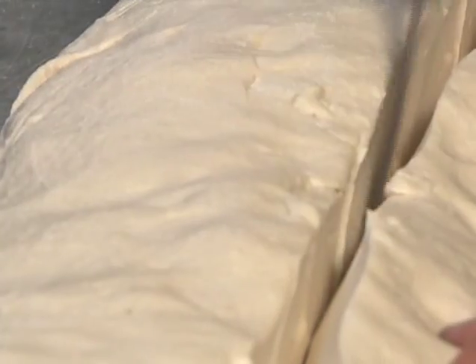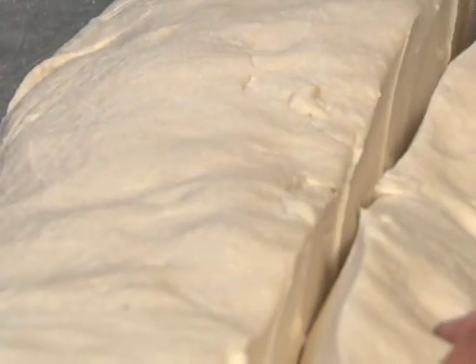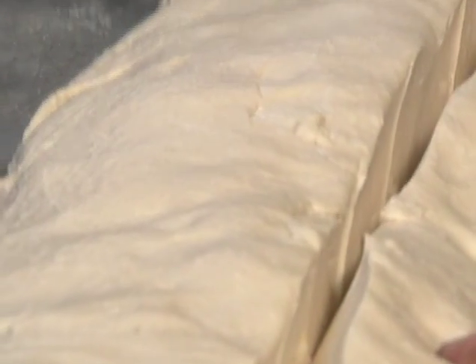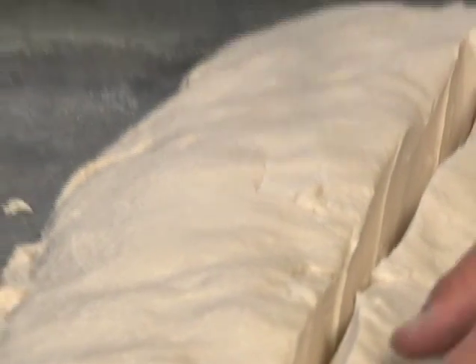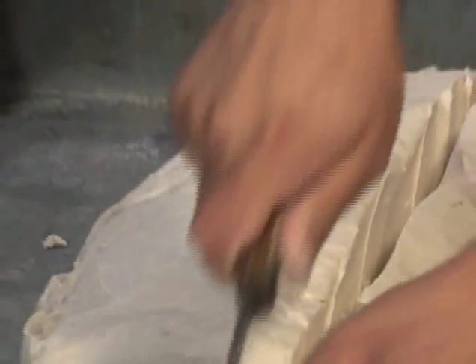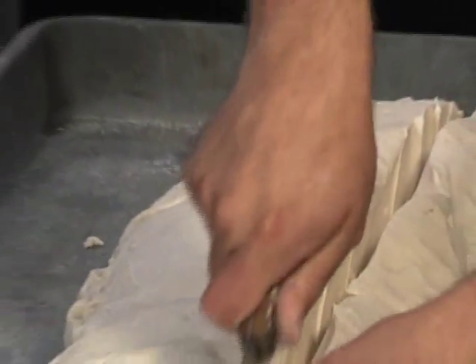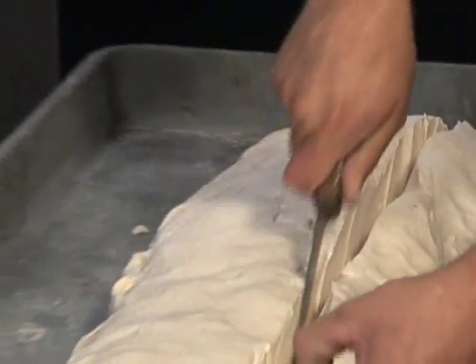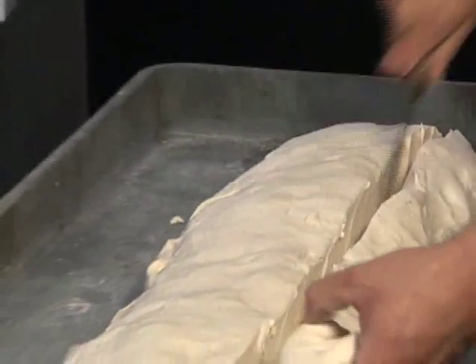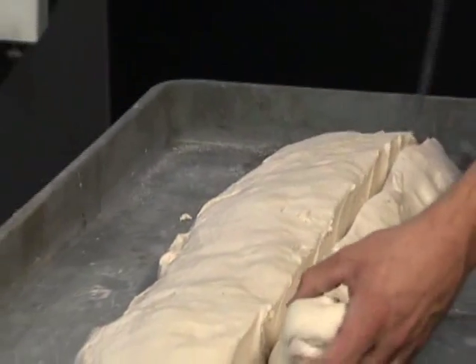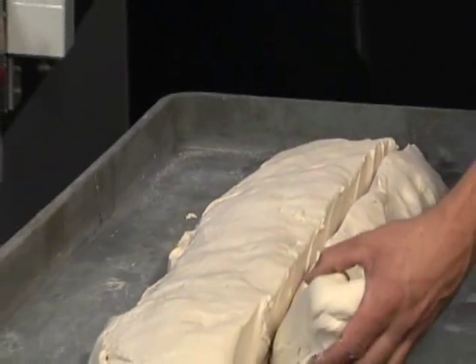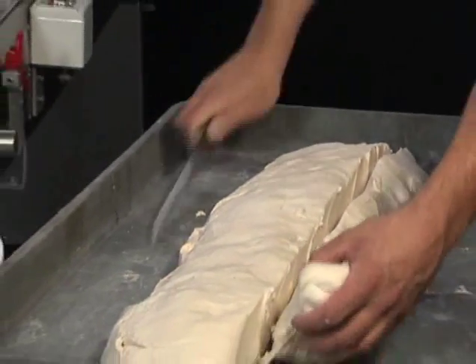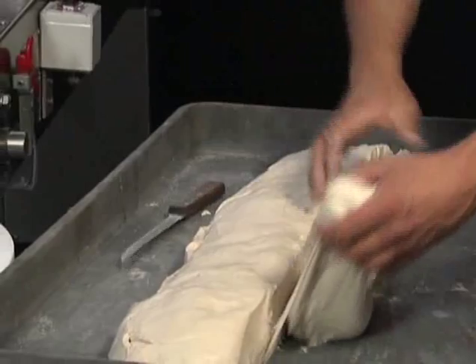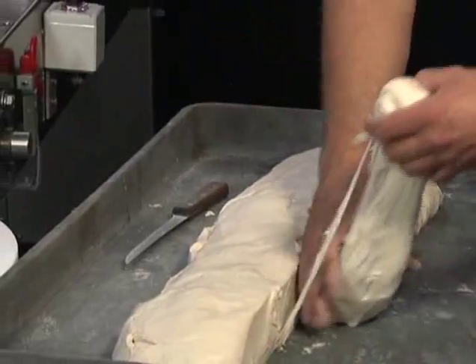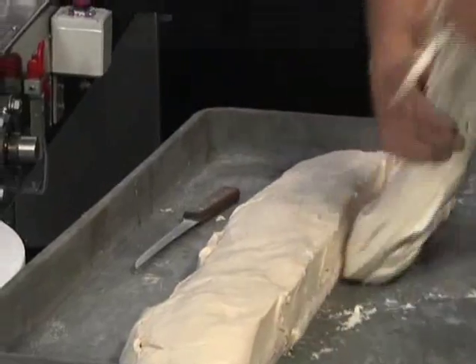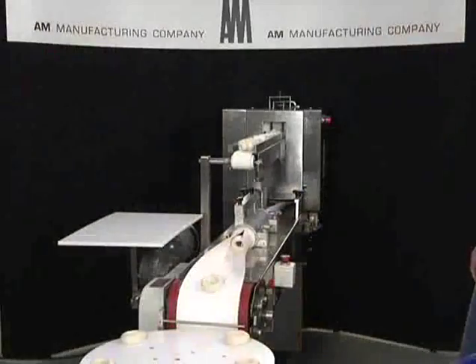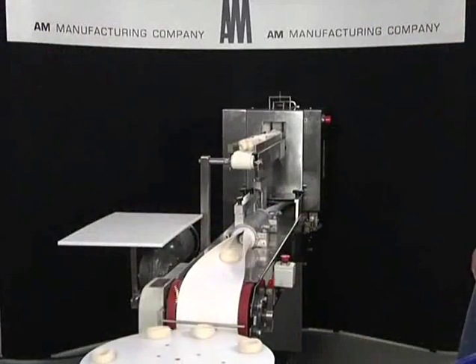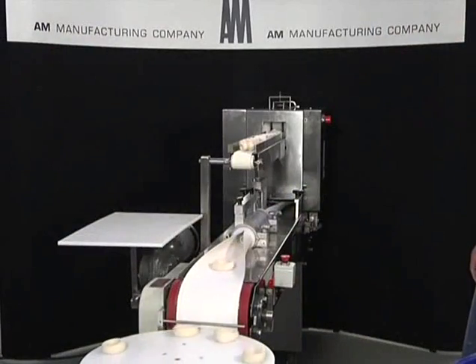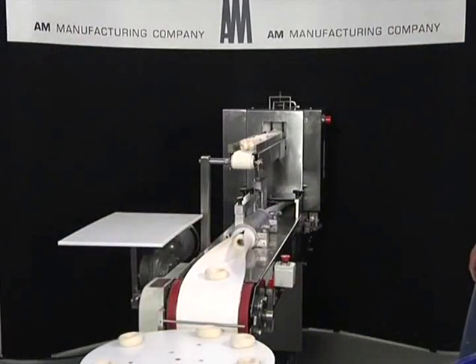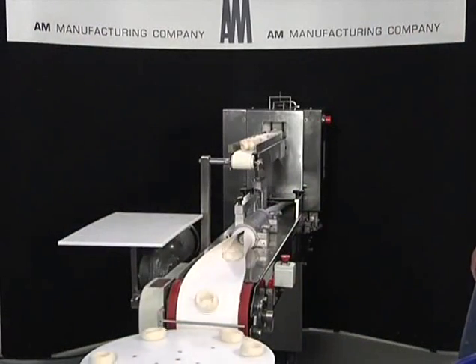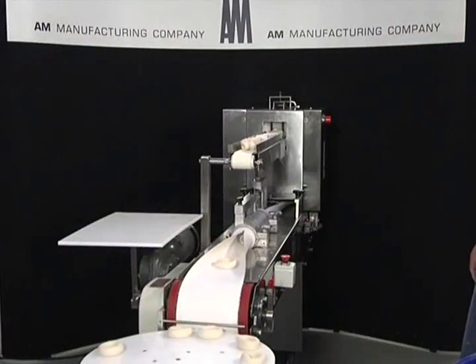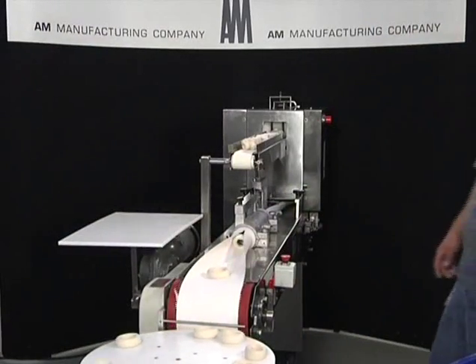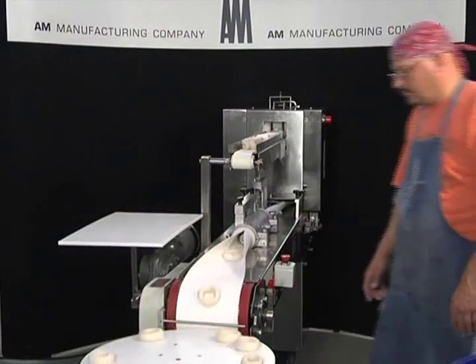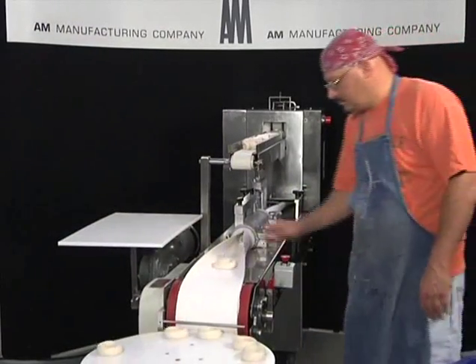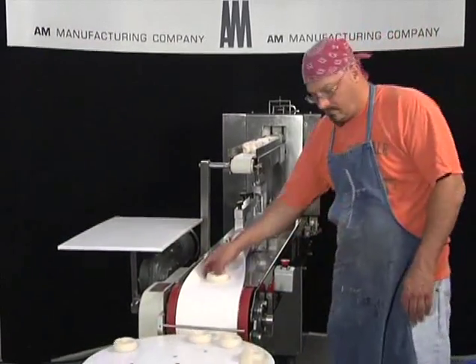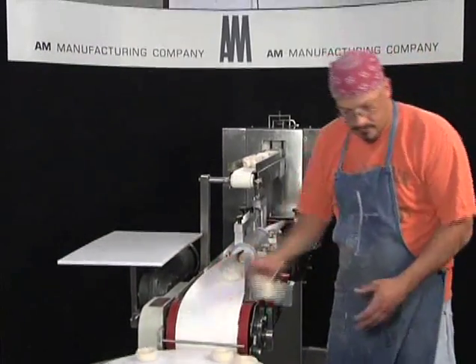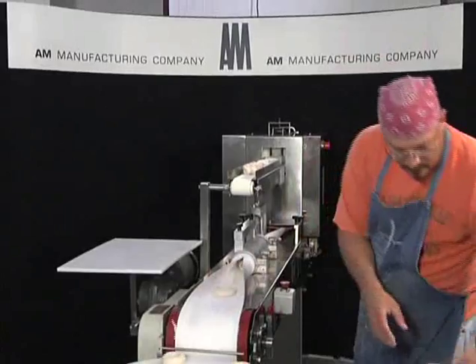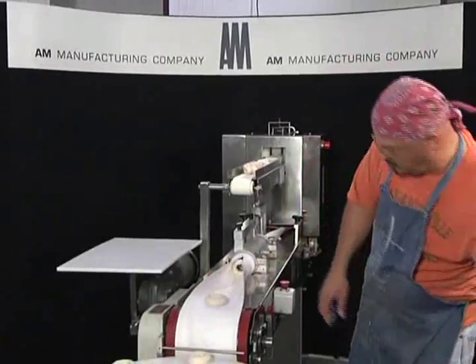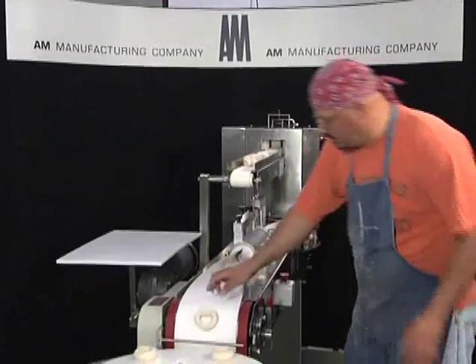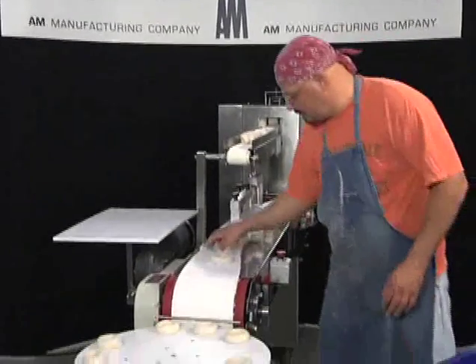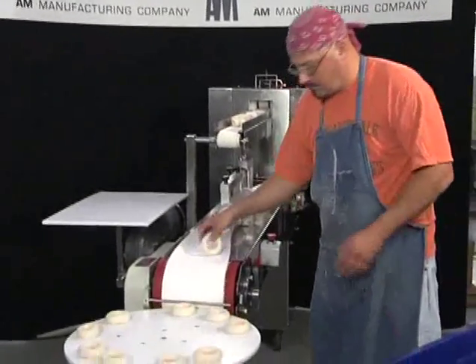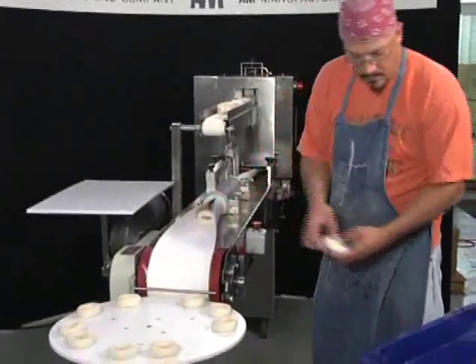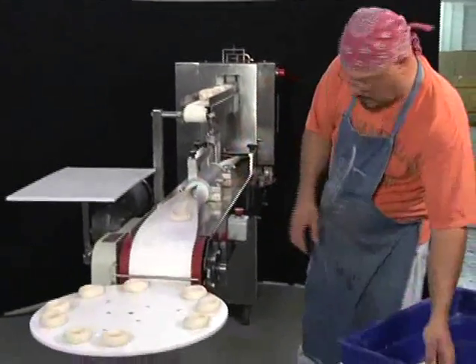In its effort to provide the baking industry with the latest in bagel production technology, AM Manufacturing is proud to present its model RK3300 combination knife divider bagel former.